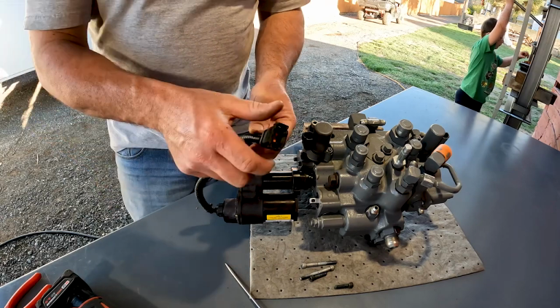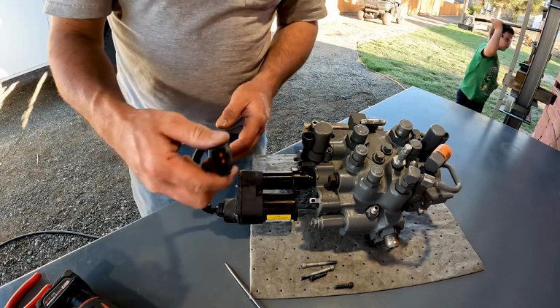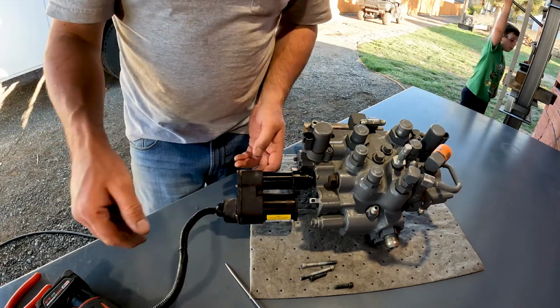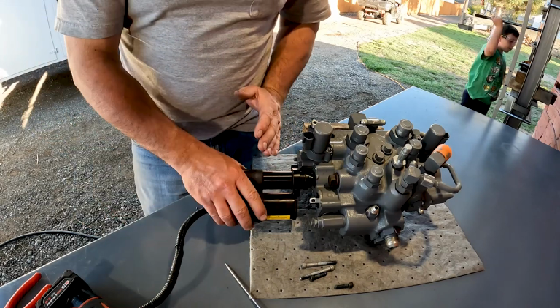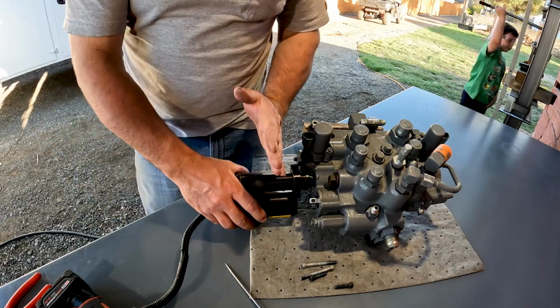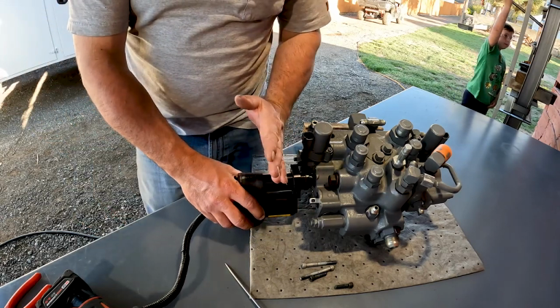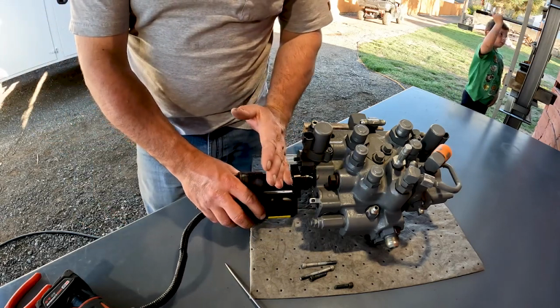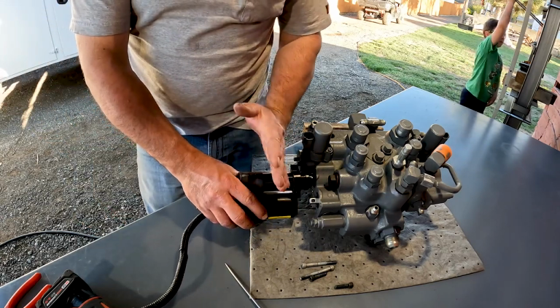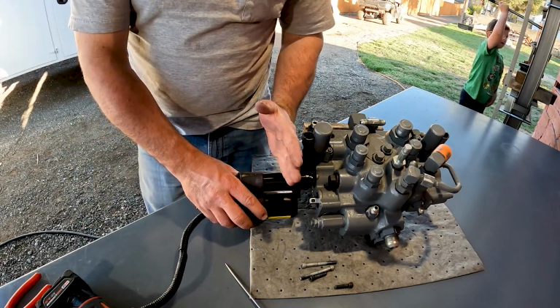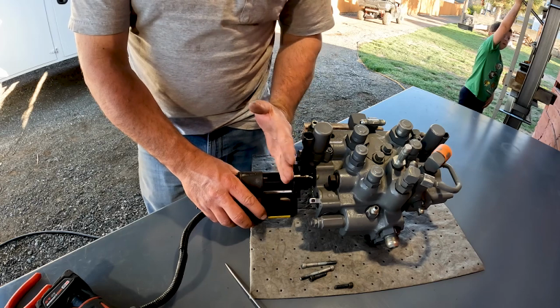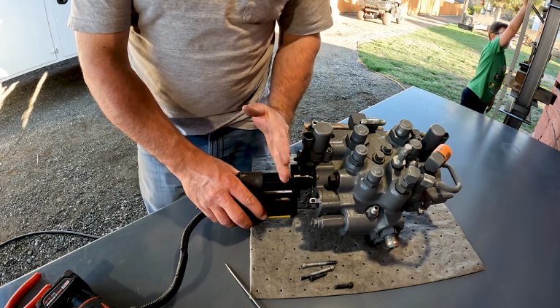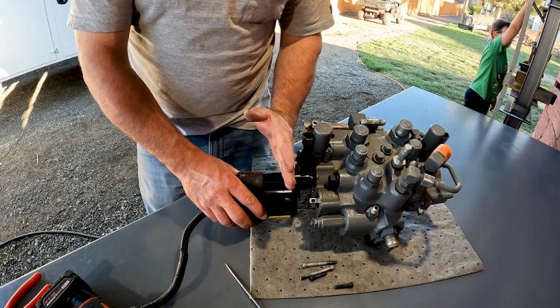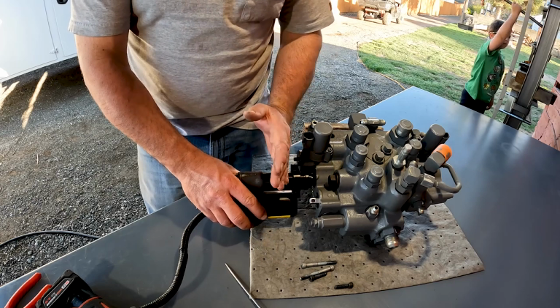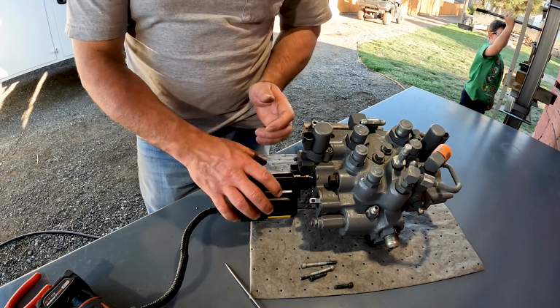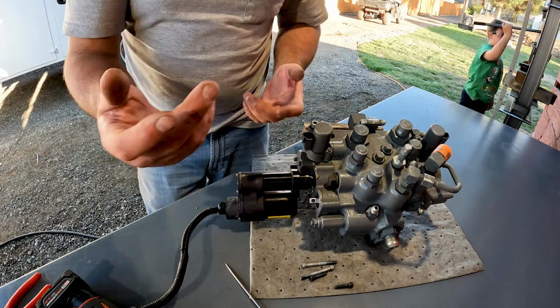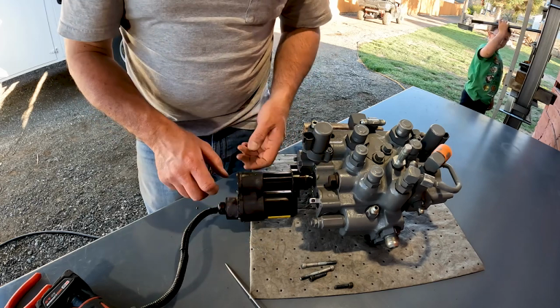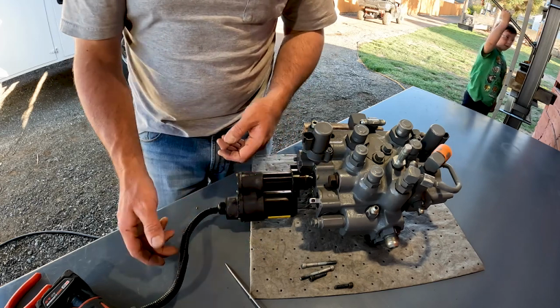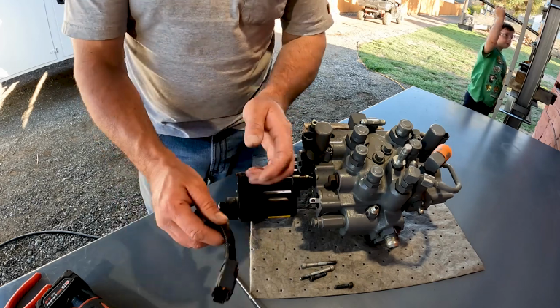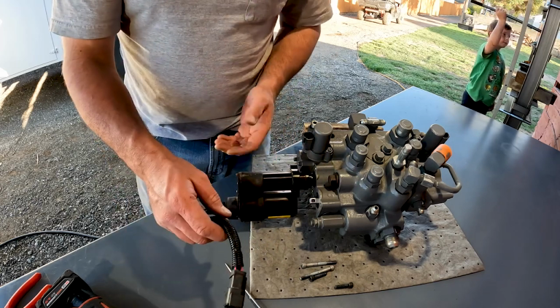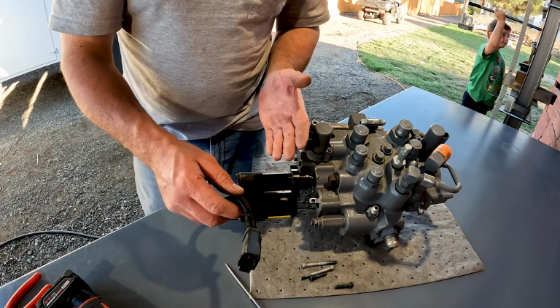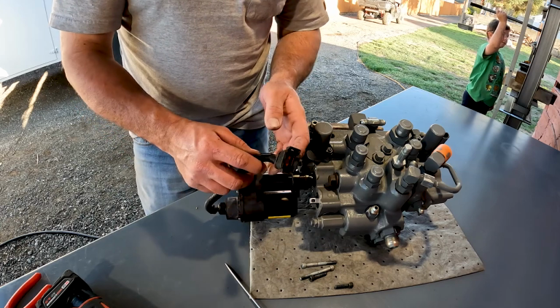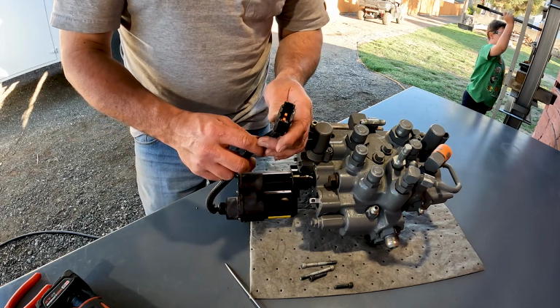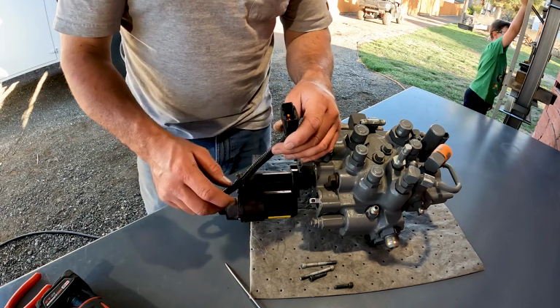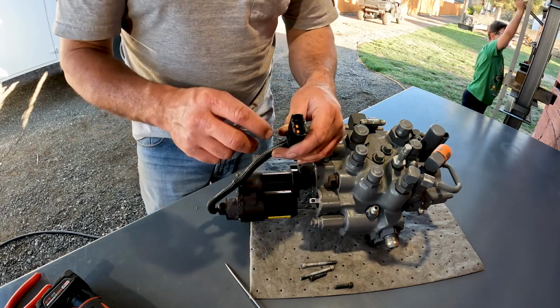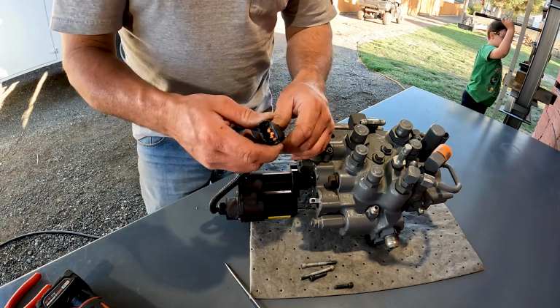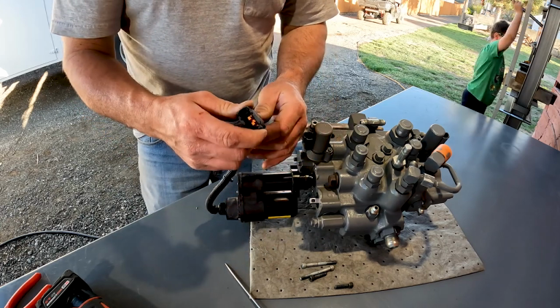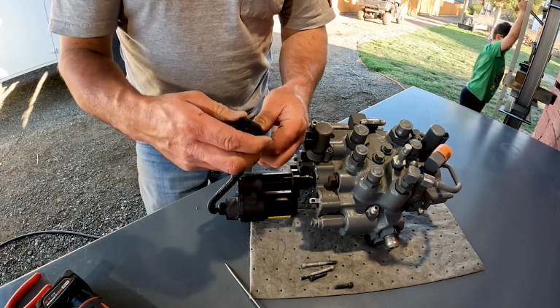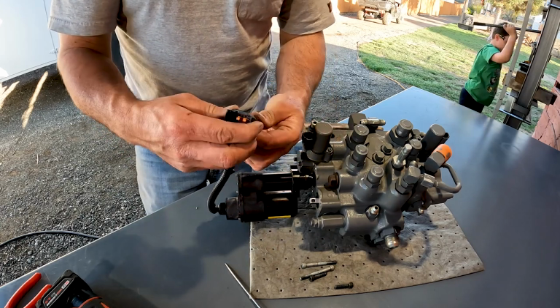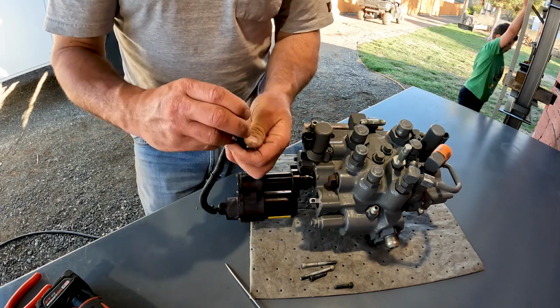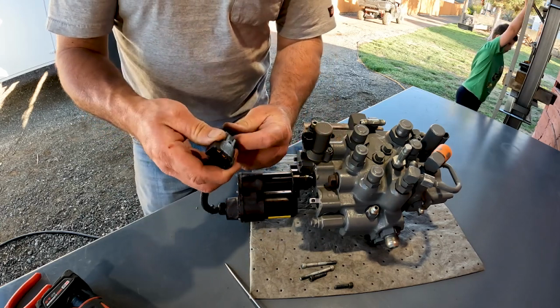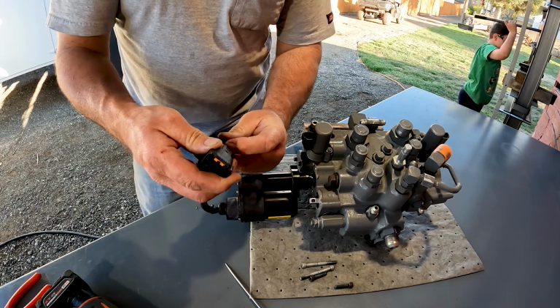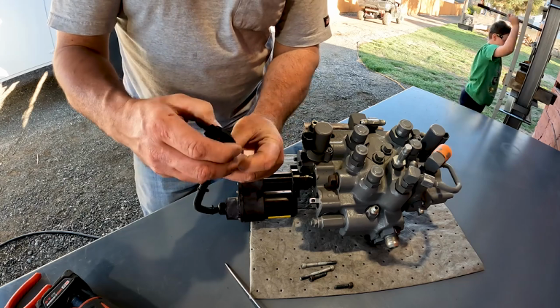What other guys have done — I've seen in the shop — they've actually cut this end of the actuator off and then just take it apart like that. But when you're in the machine, sometimes that's really difficult to do. So instead, we're going to take this plug apart and get to our motor wires.